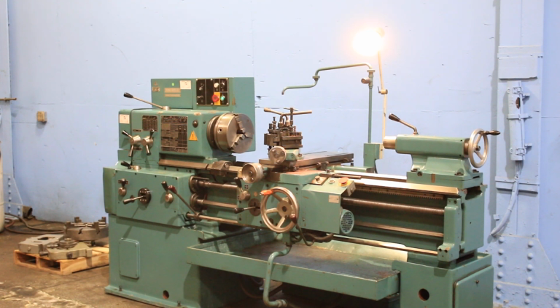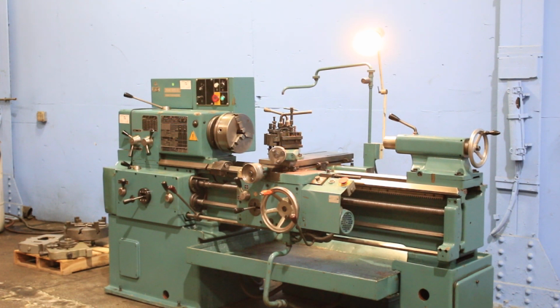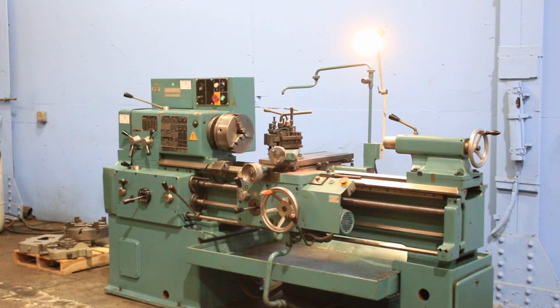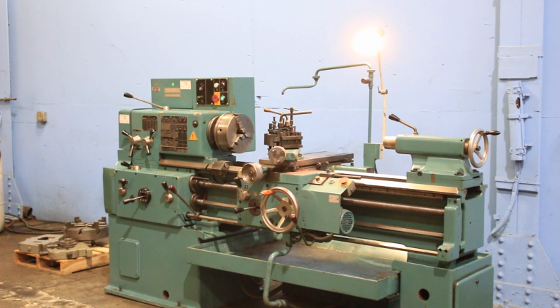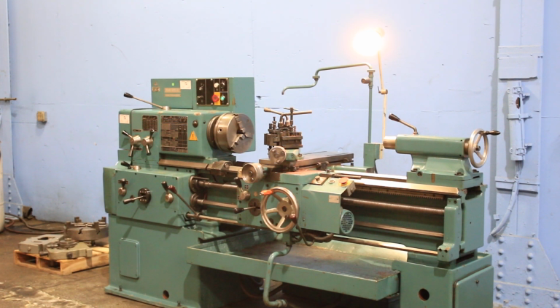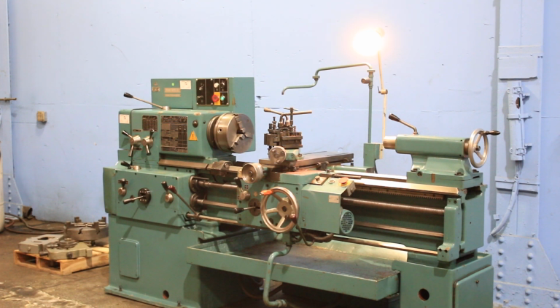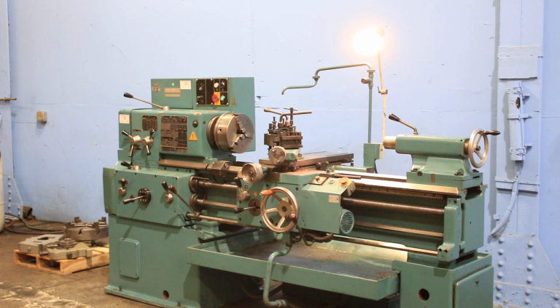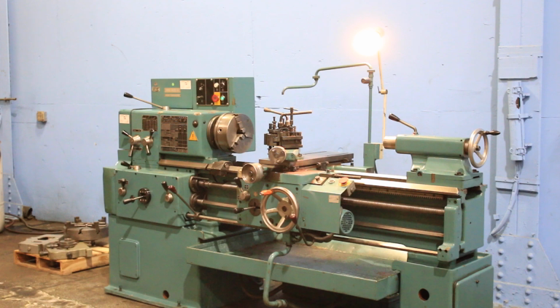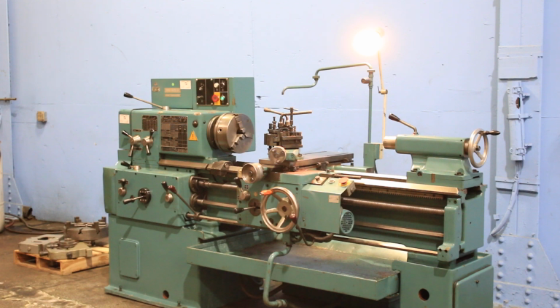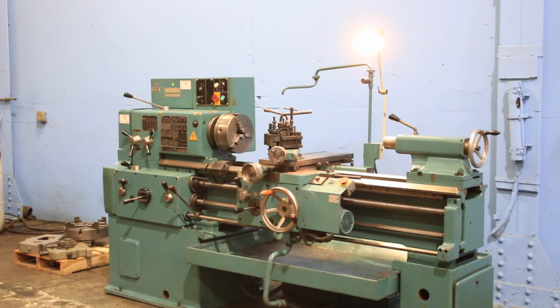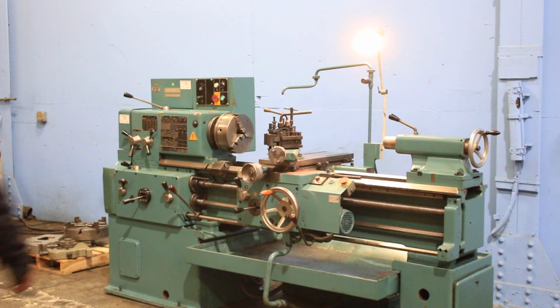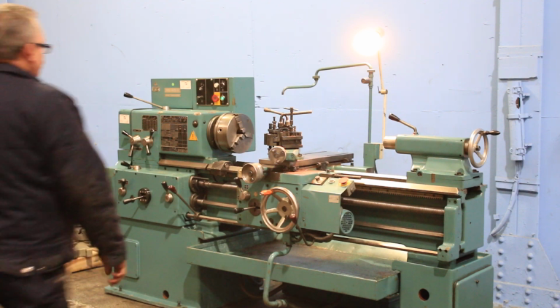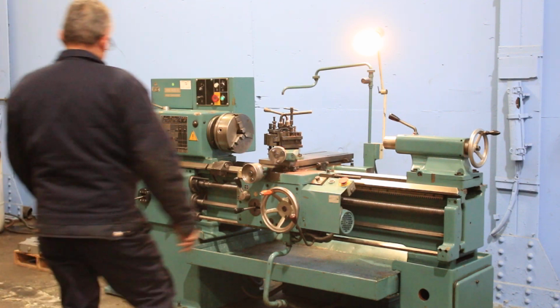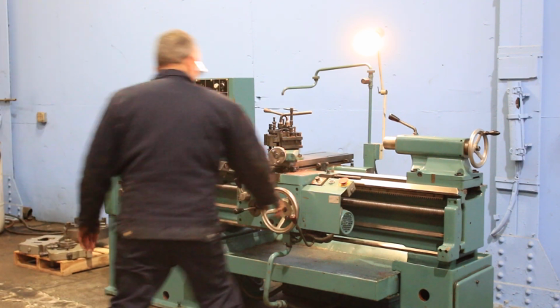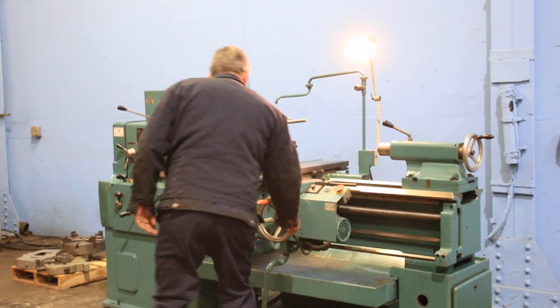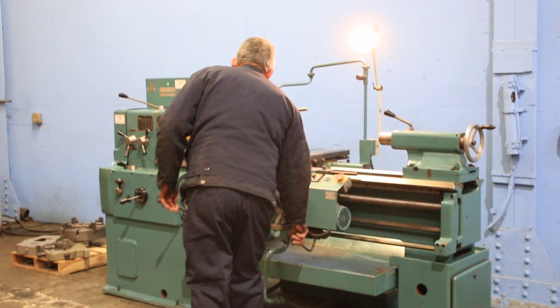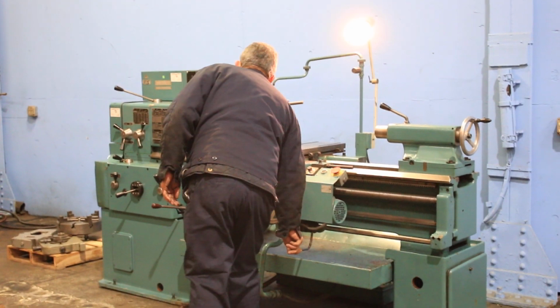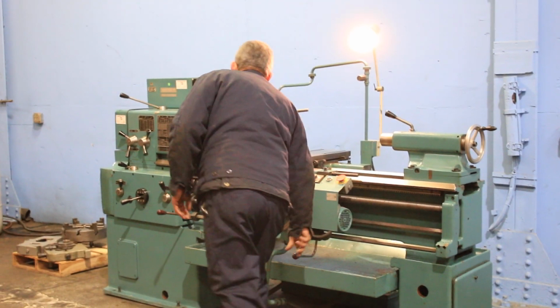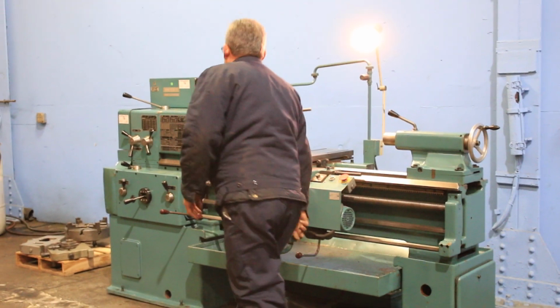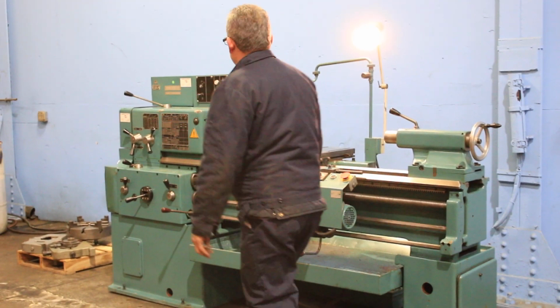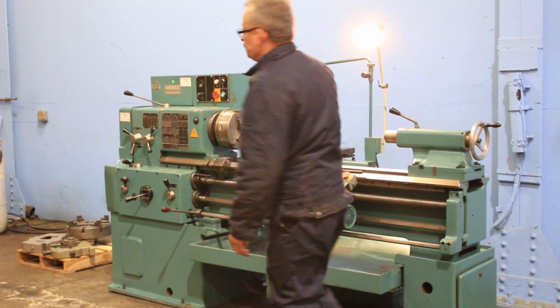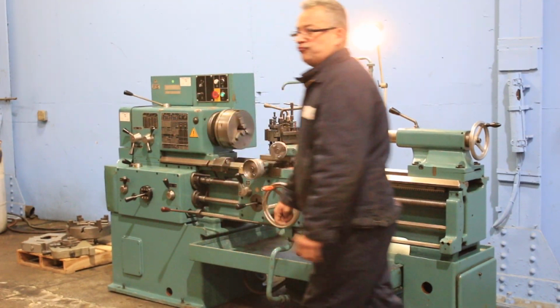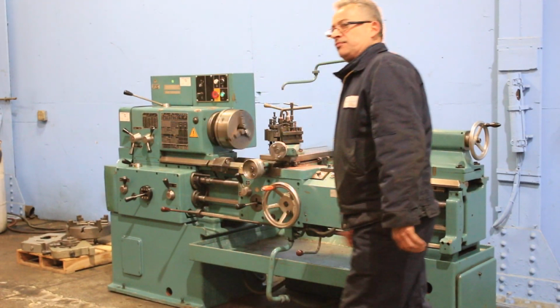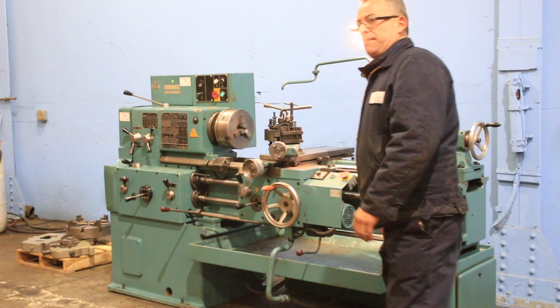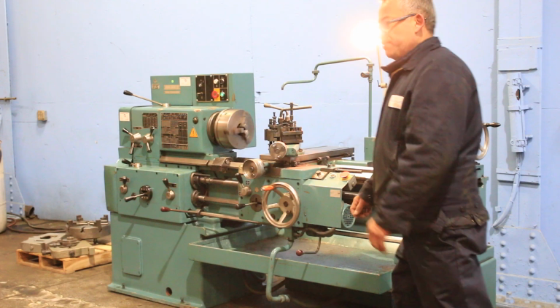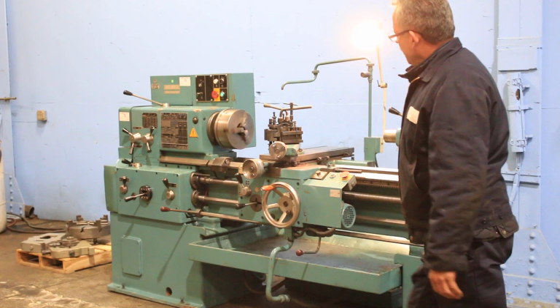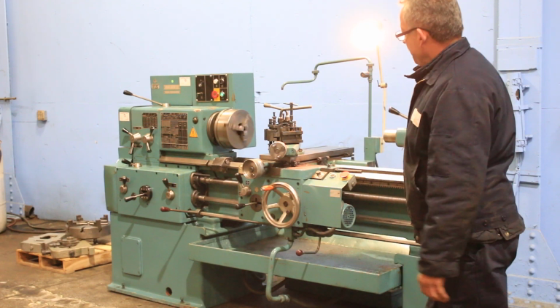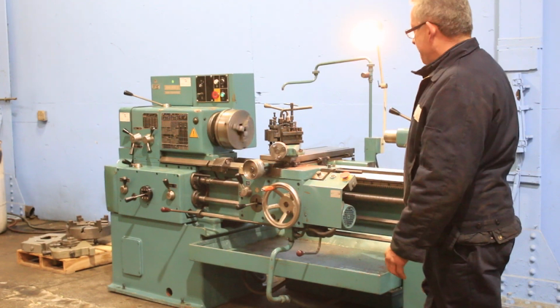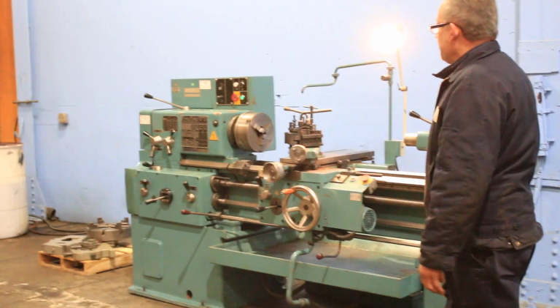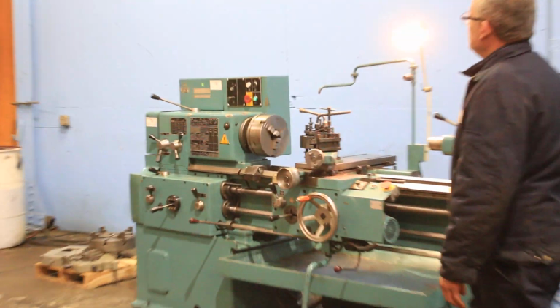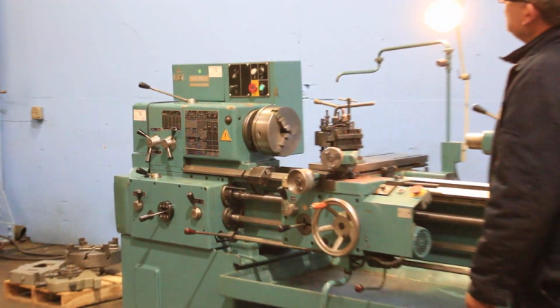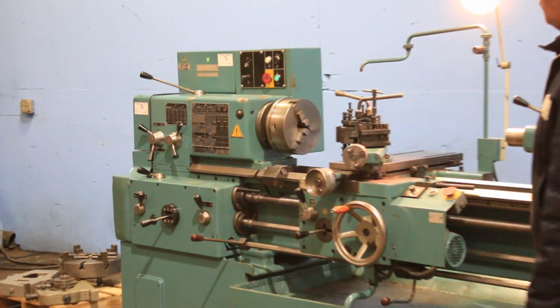We're going to run it for you. The machine has a range from 22 RPM up to 2,000. We're running at a lower RPM right now.